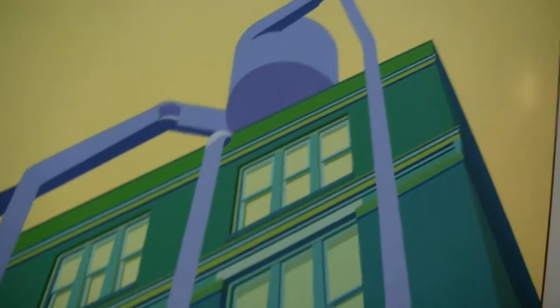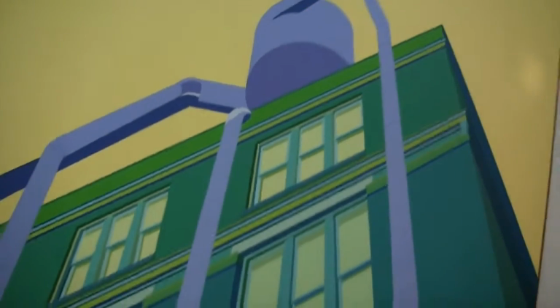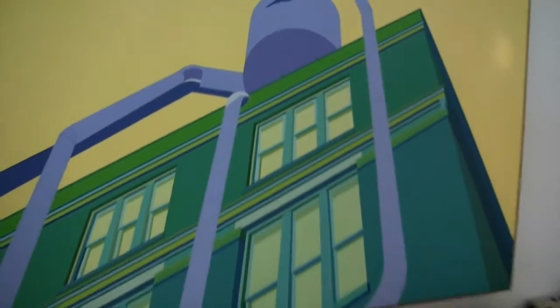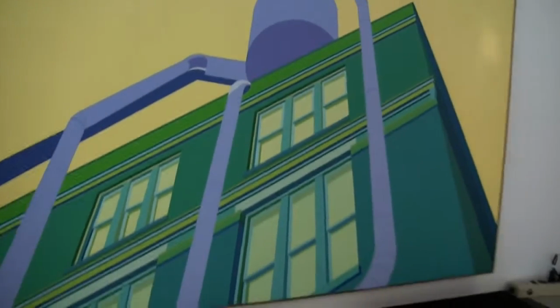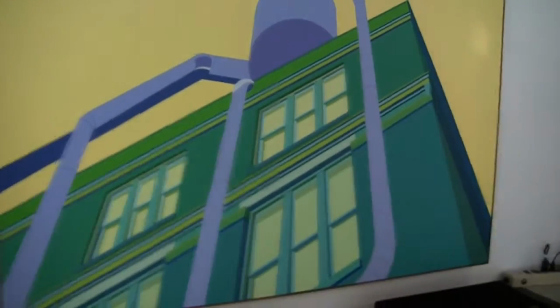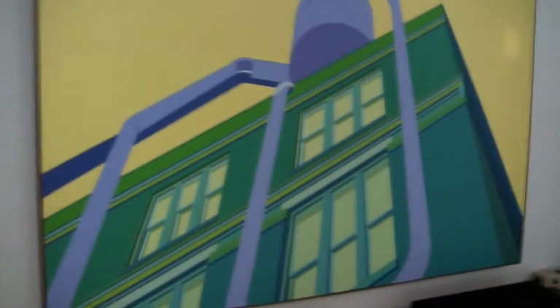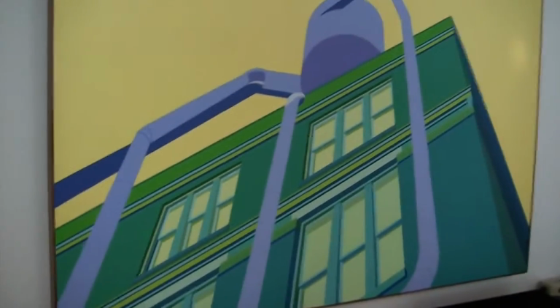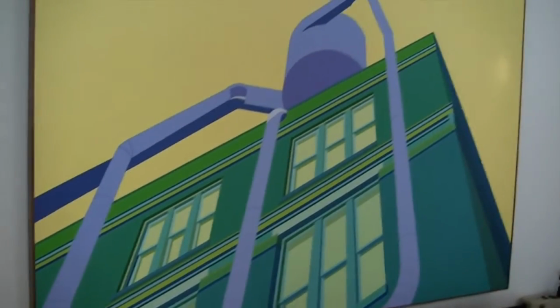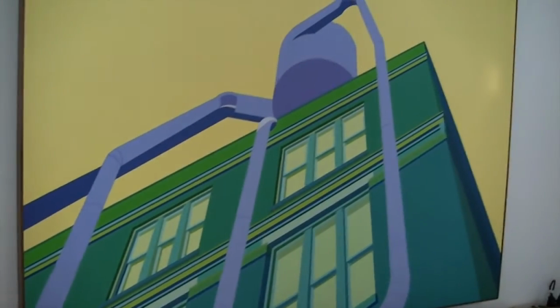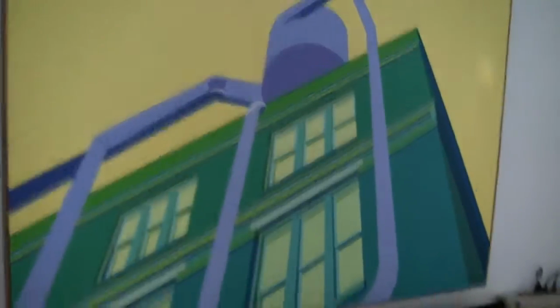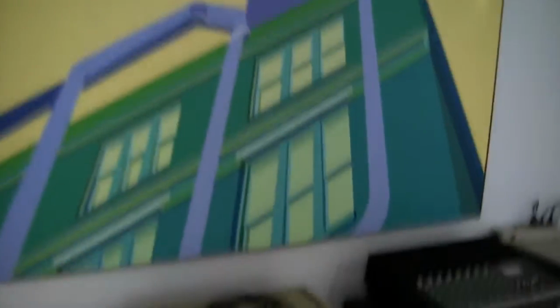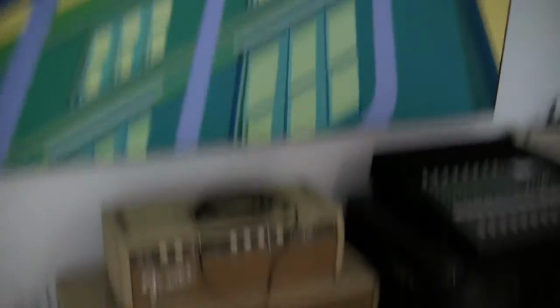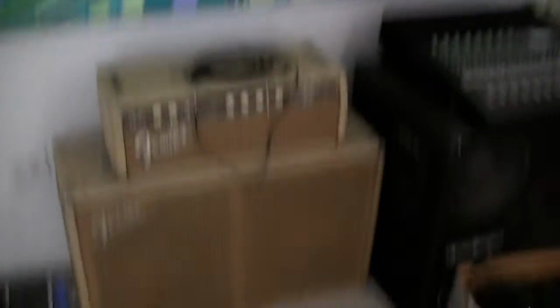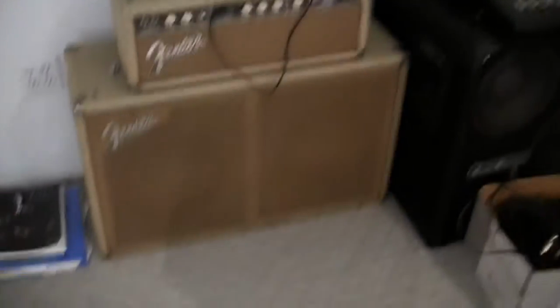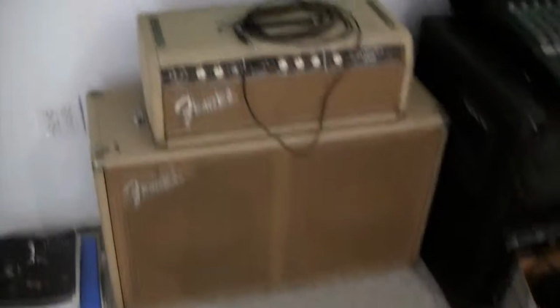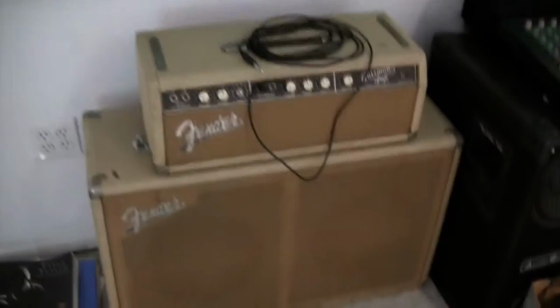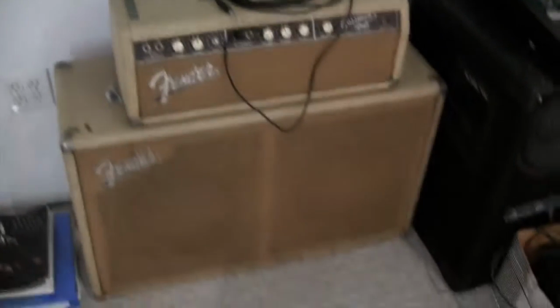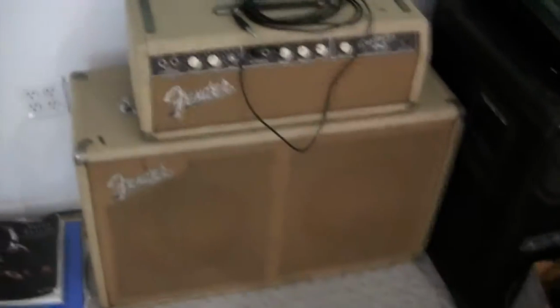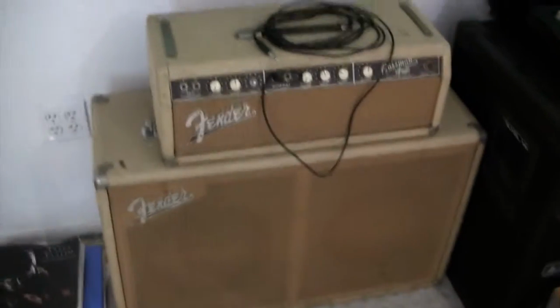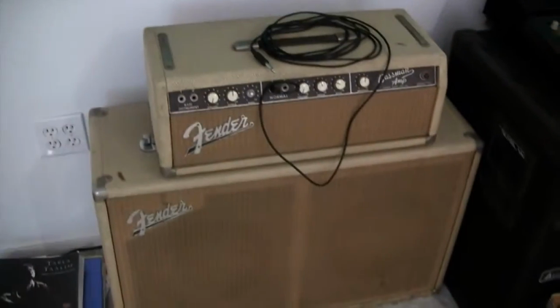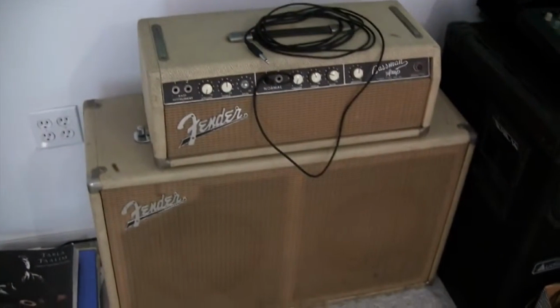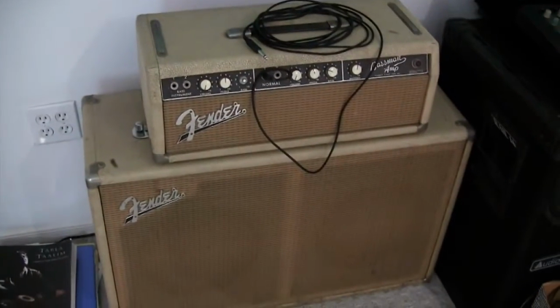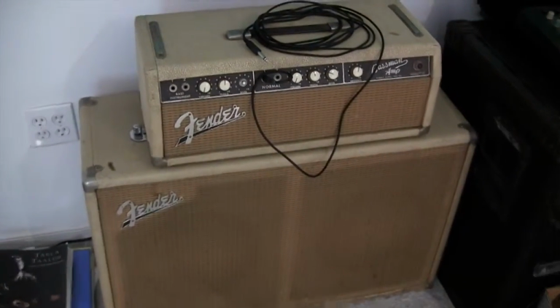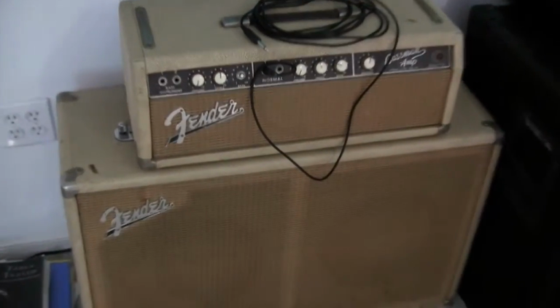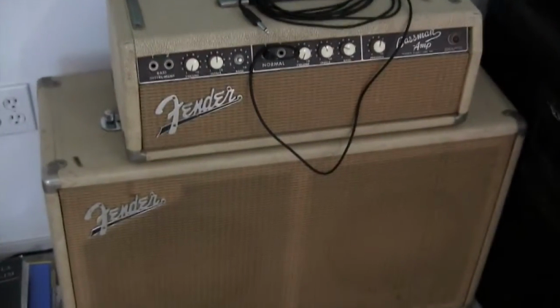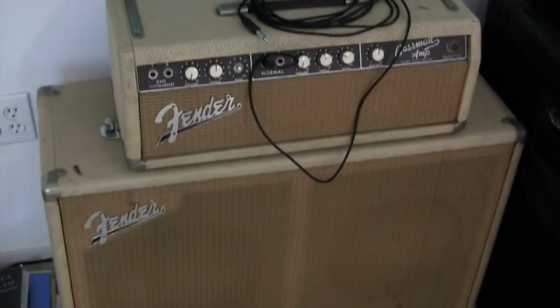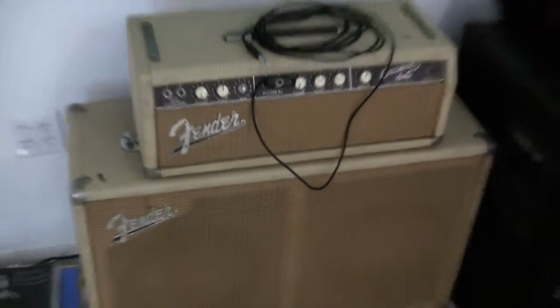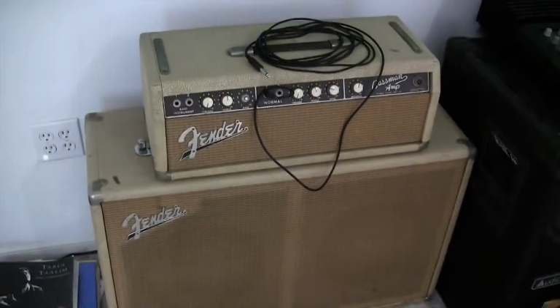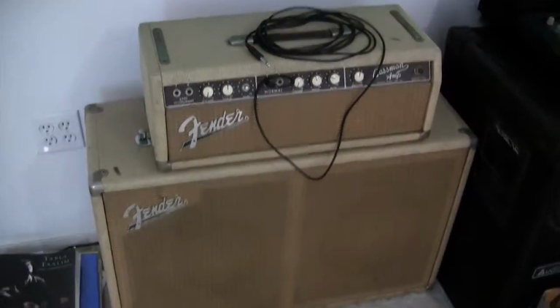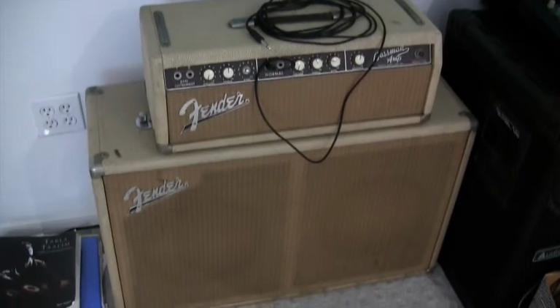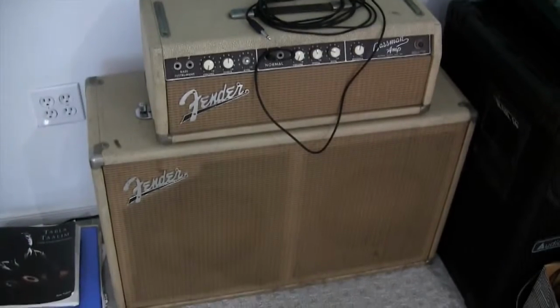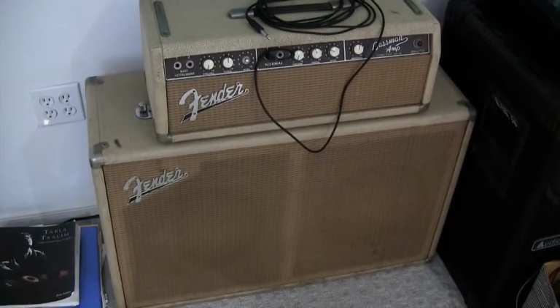Another beautiful painting by my father. And here we have my uncle's 1963 Fender Bassman amp — best amp ever.